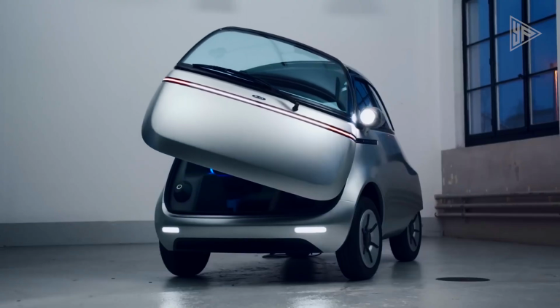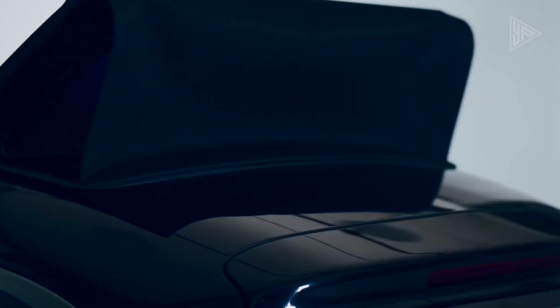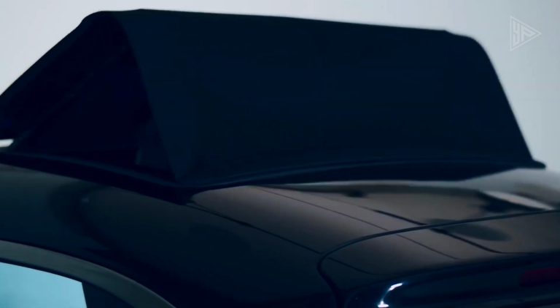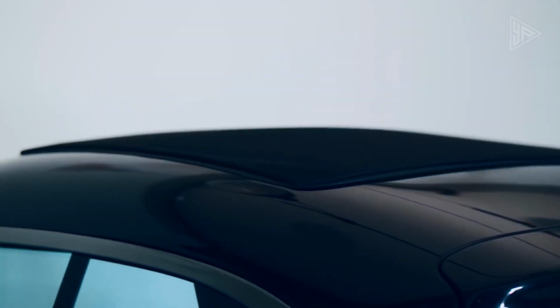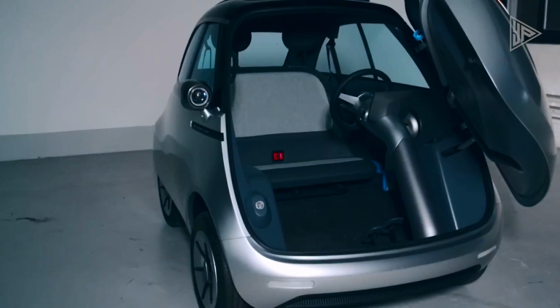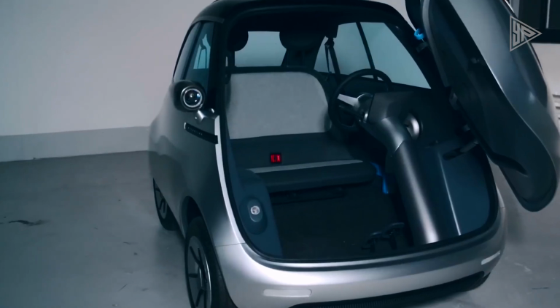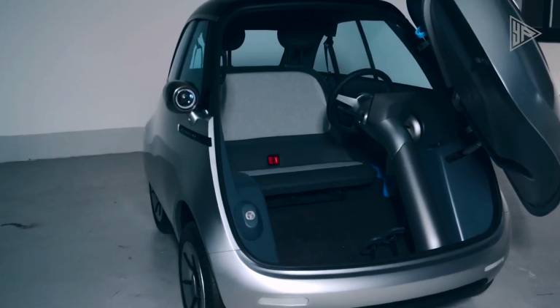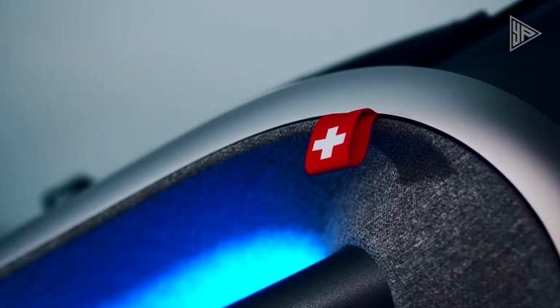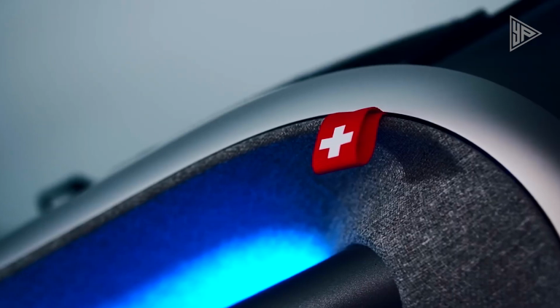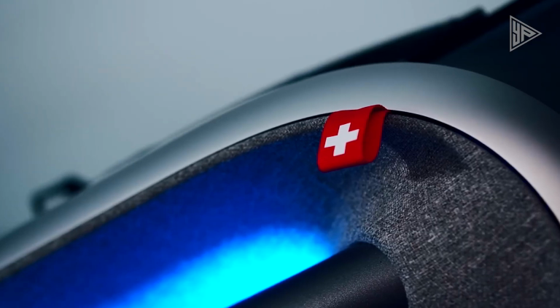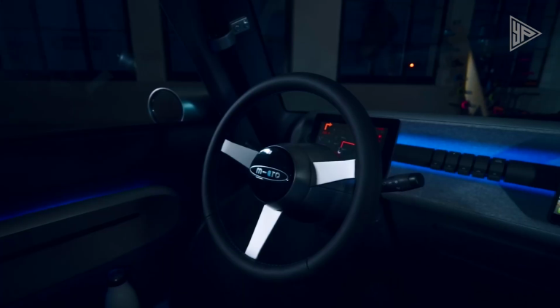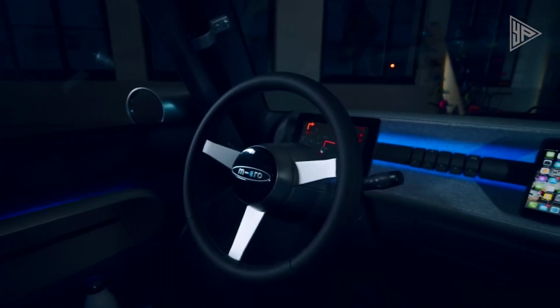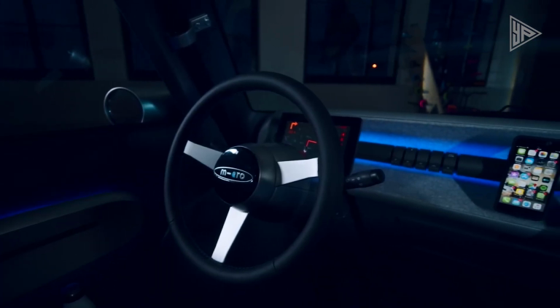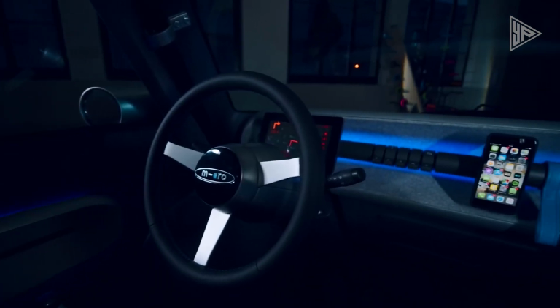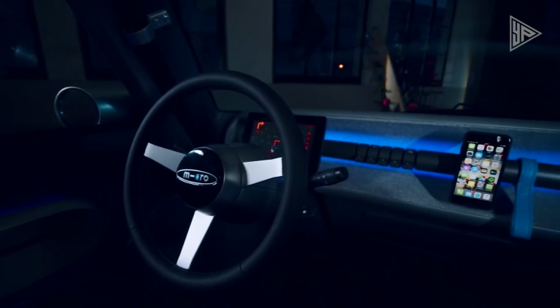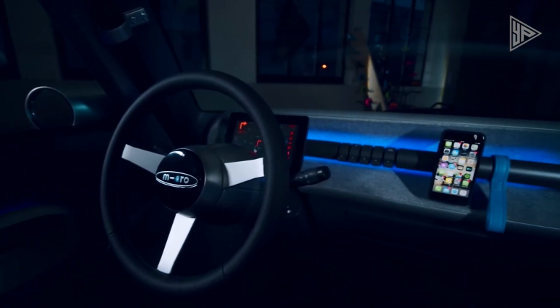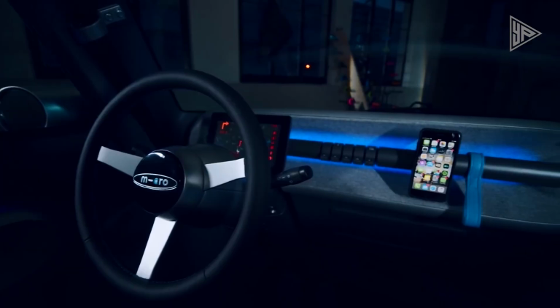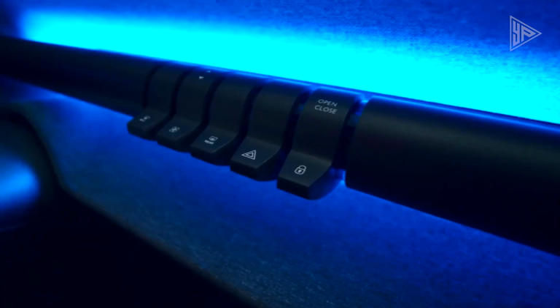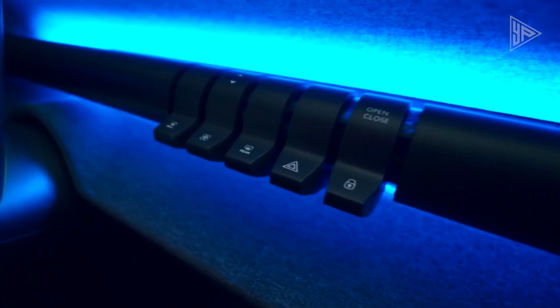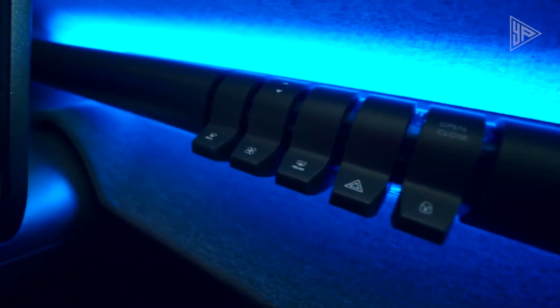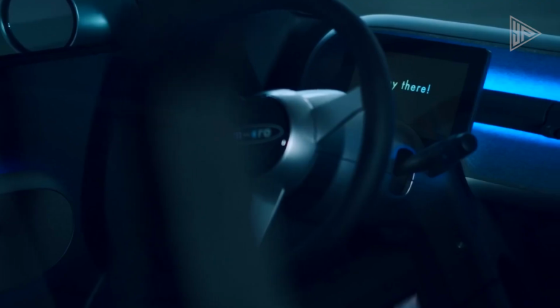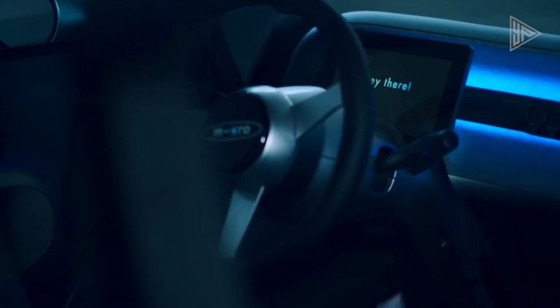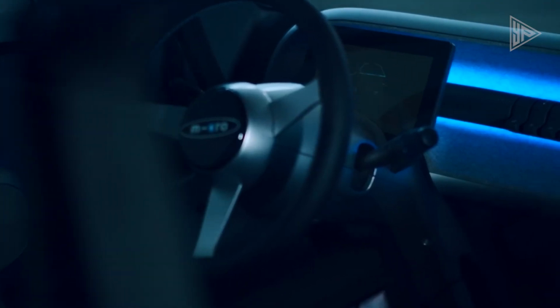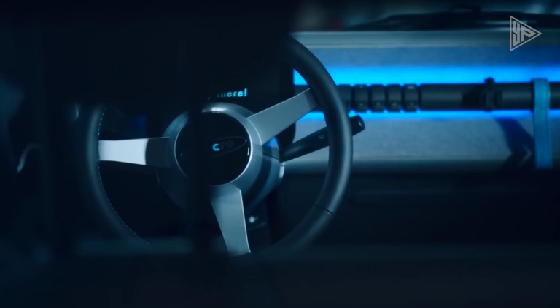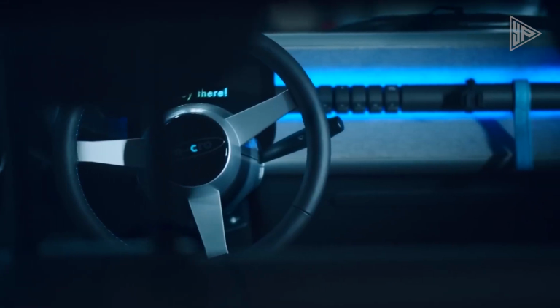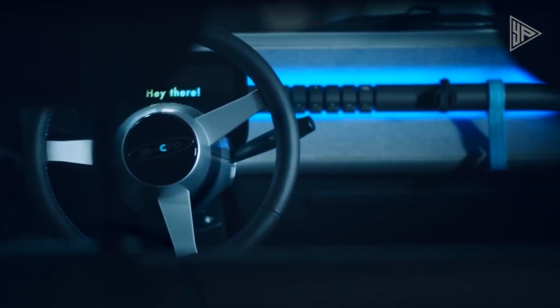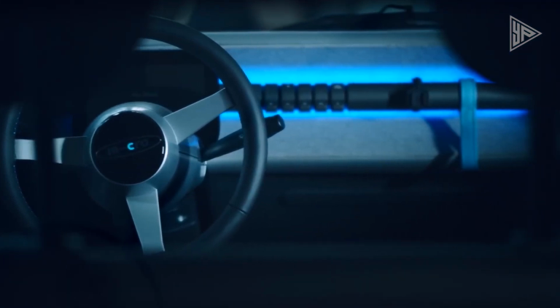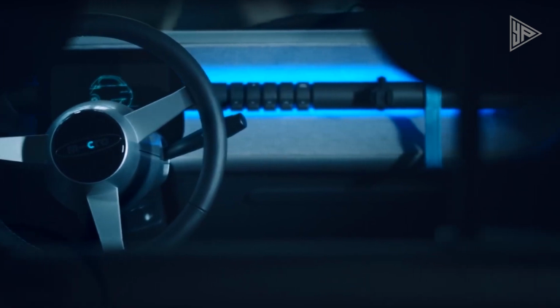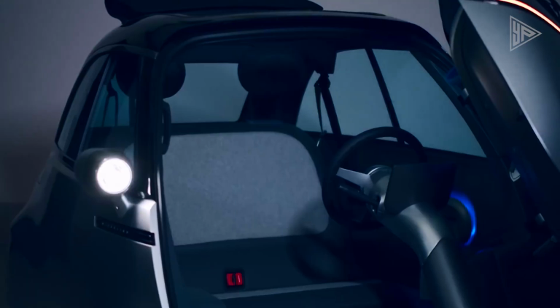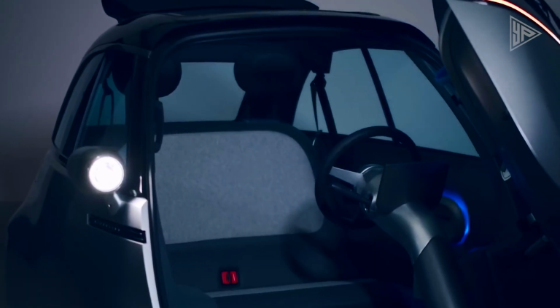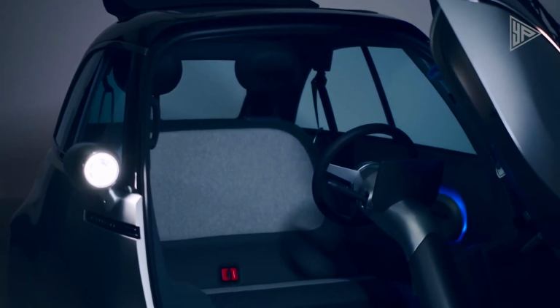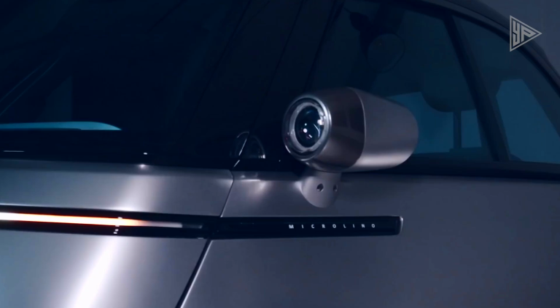Ideal for city dwellers seeking a fun, affordable, and eco-friendly mode of transportation, the MicroLino is easy to park, maneuver, and charge with a standard household outlet. It is currently available in Europe and expected to be introduced in the United States soon.